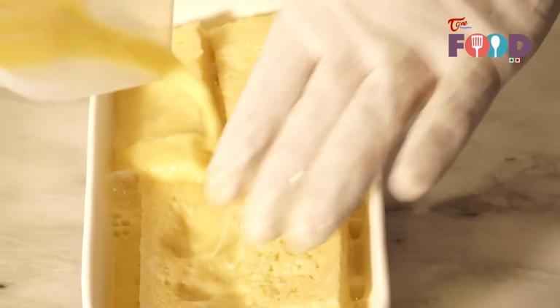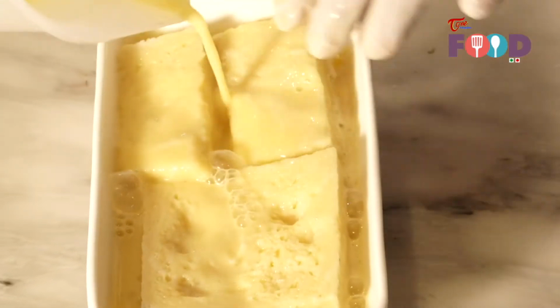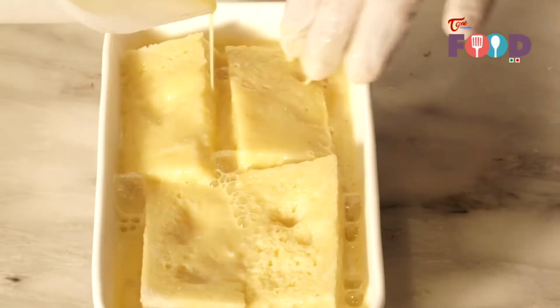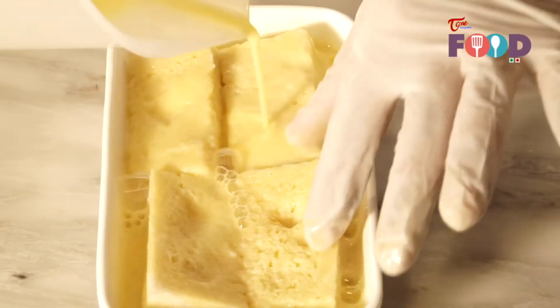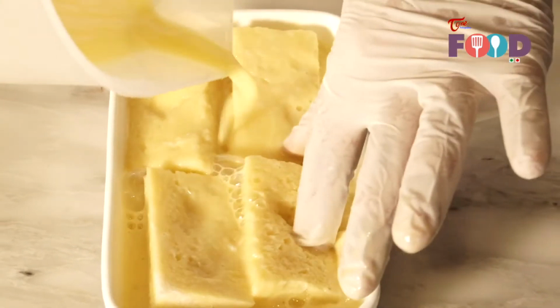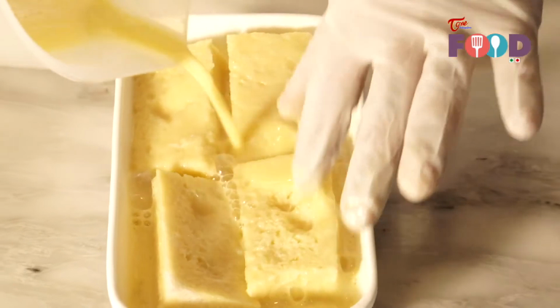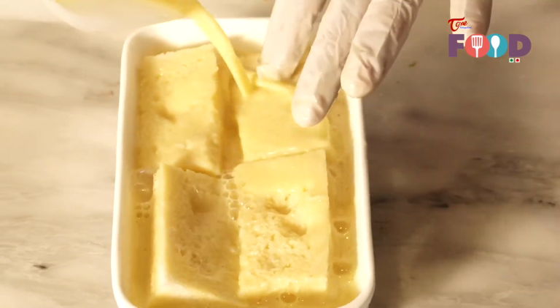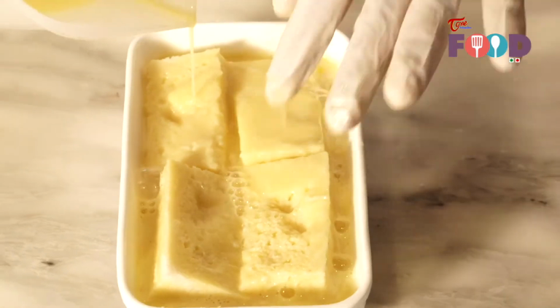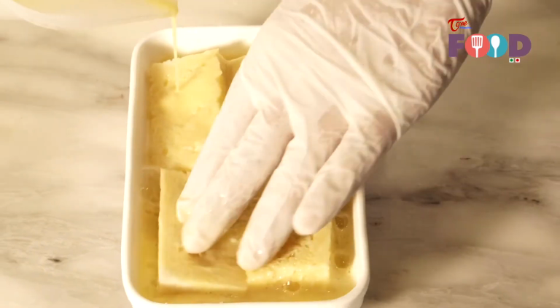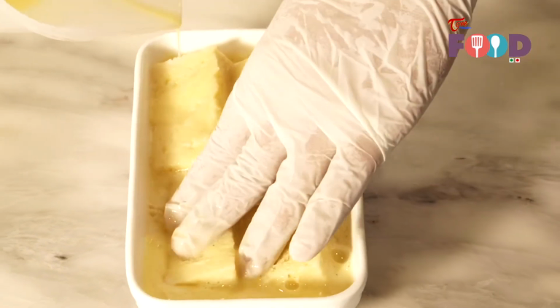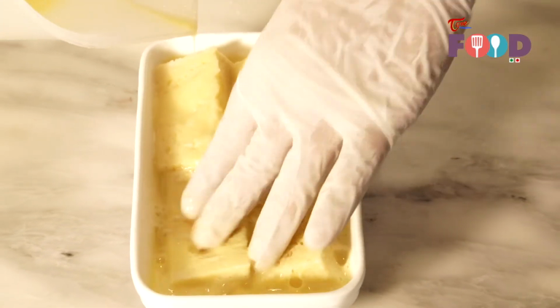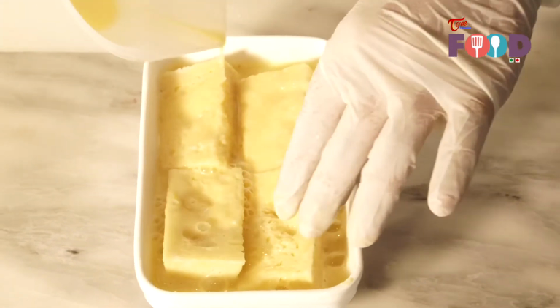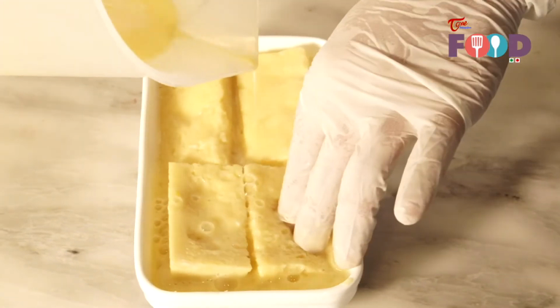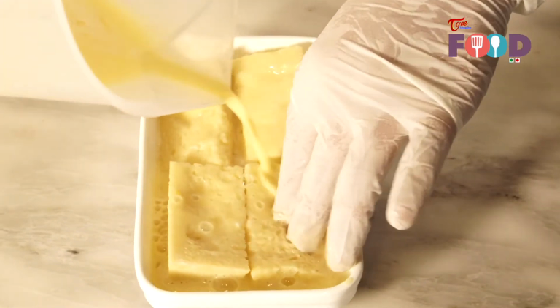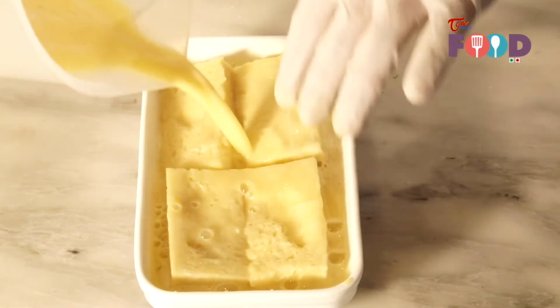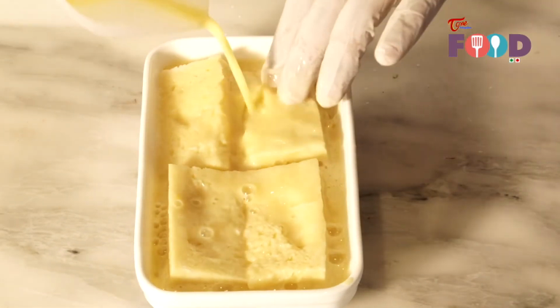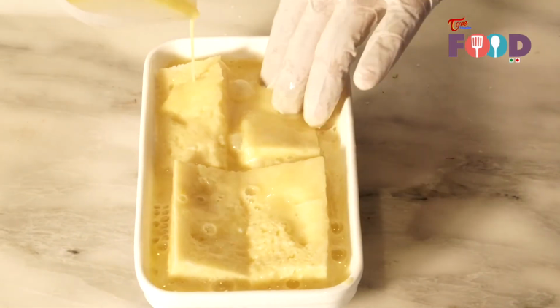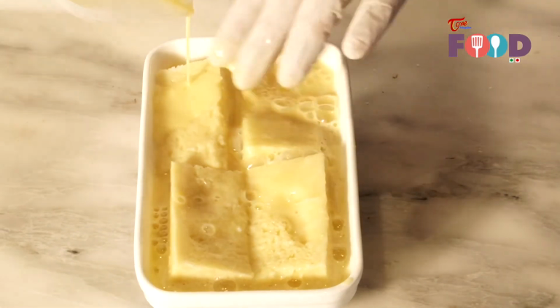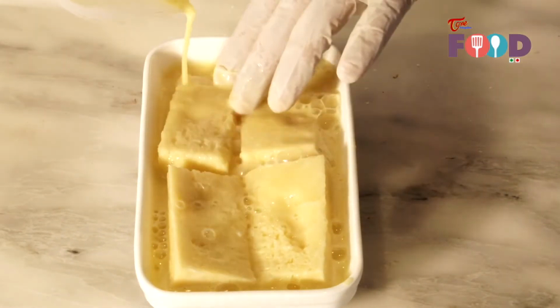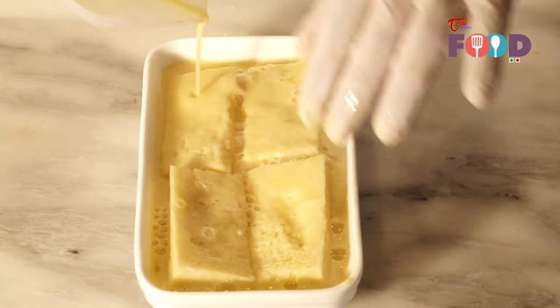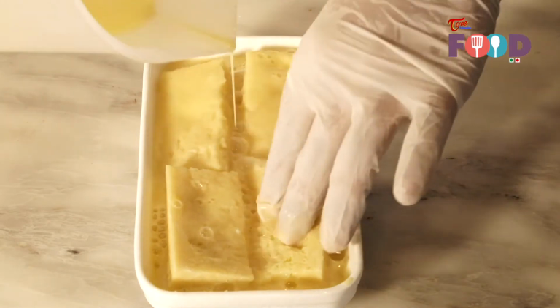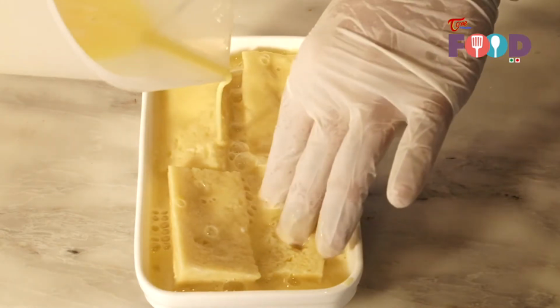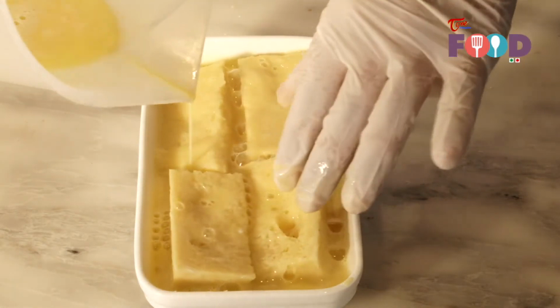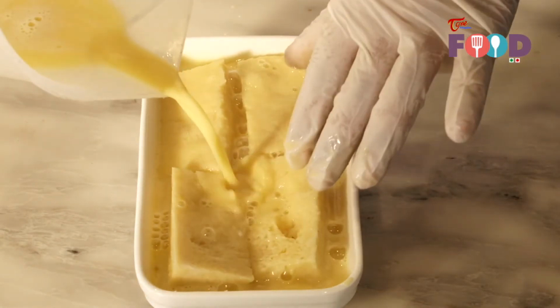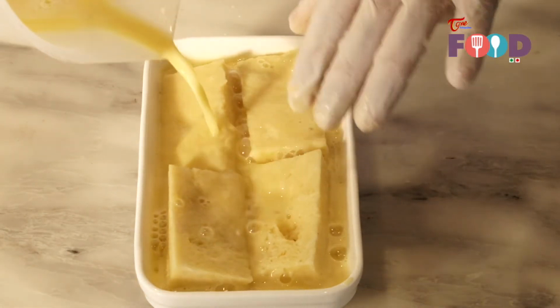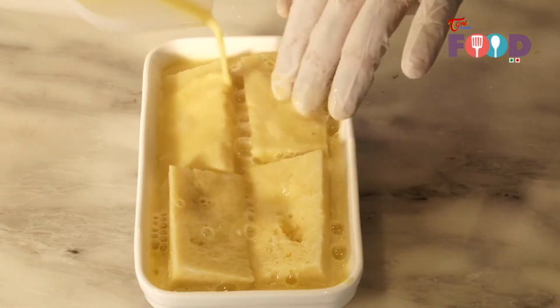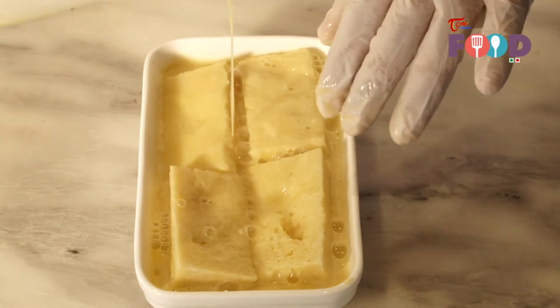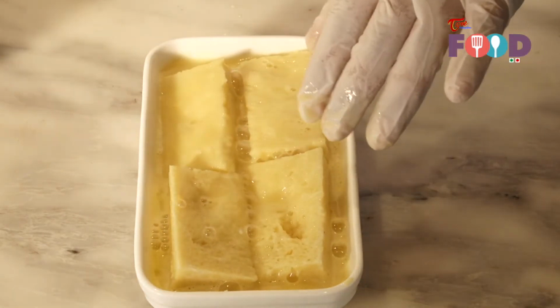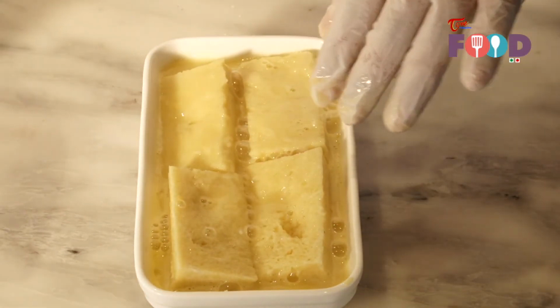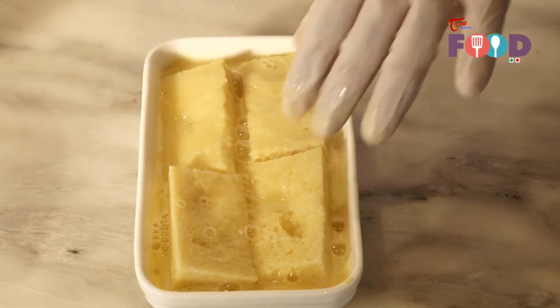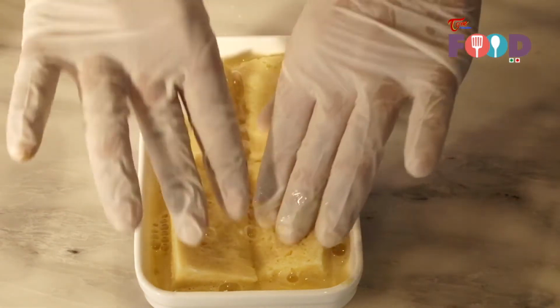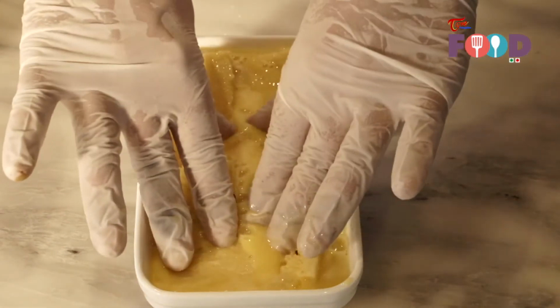We need to bake it in a double boiler at 150 degrees centigrade for 25 to 30 minutes. We need to soak well.